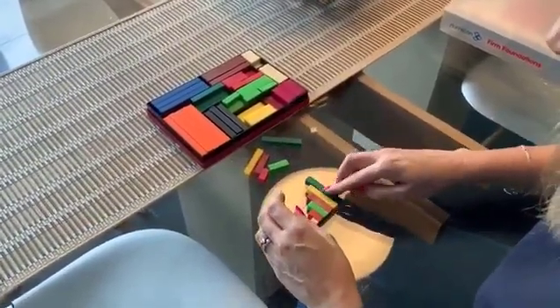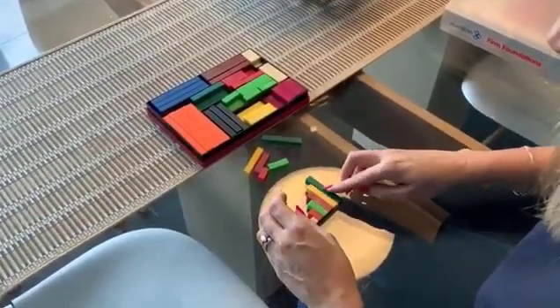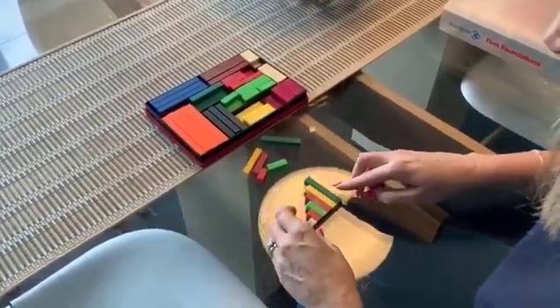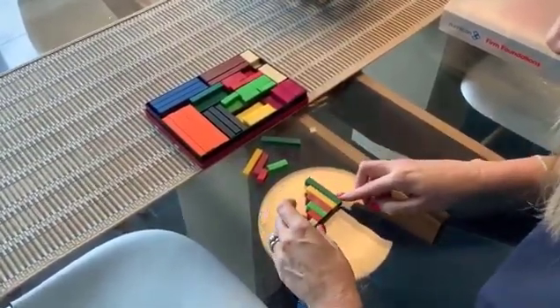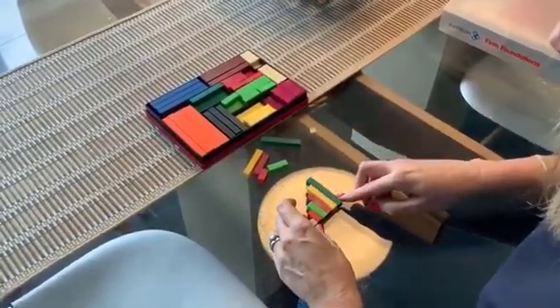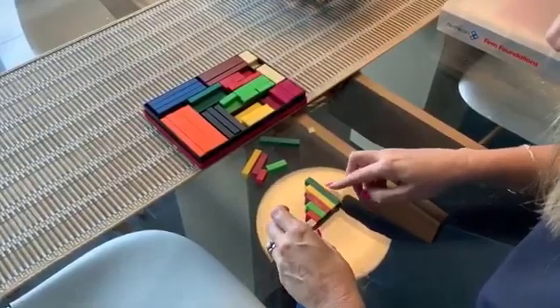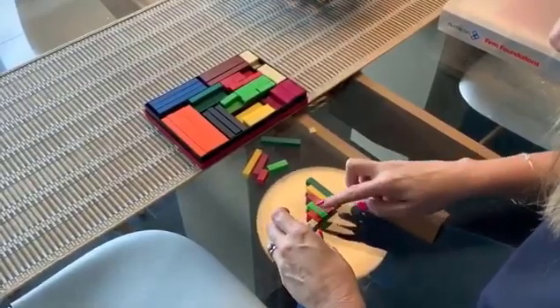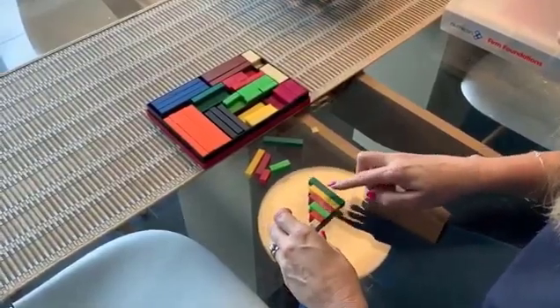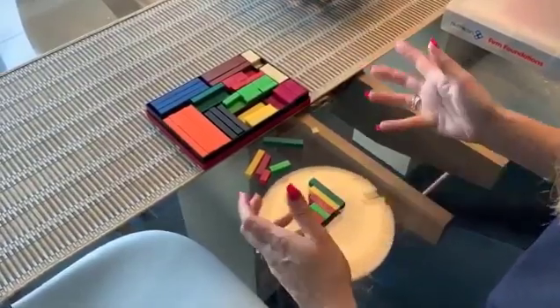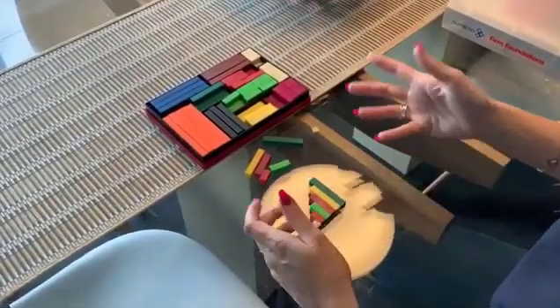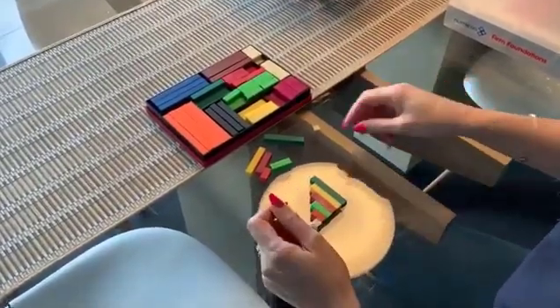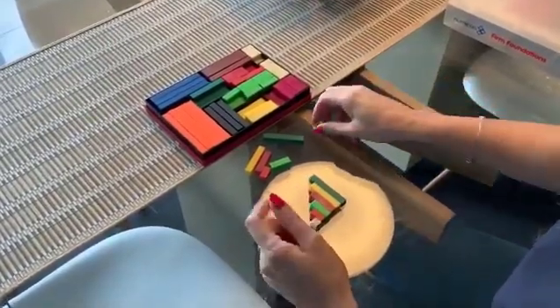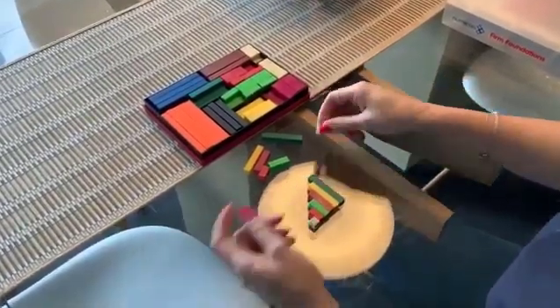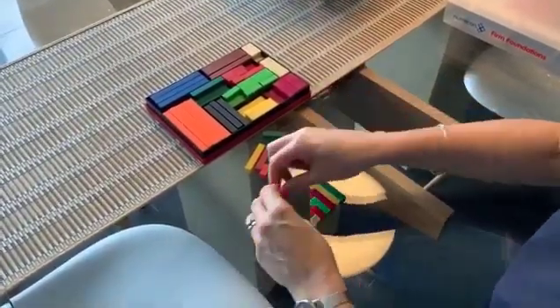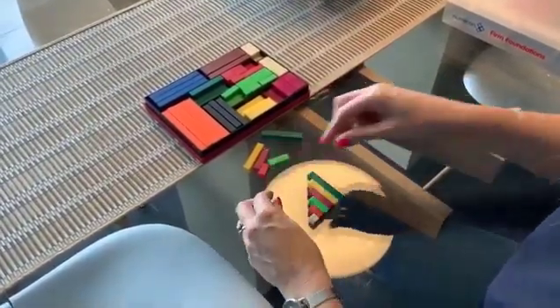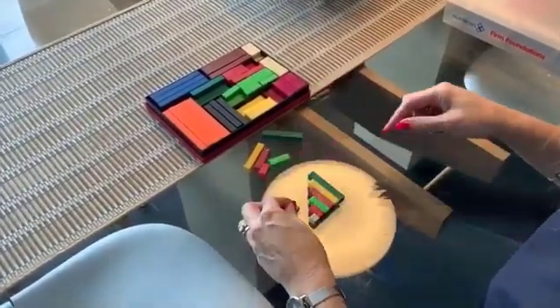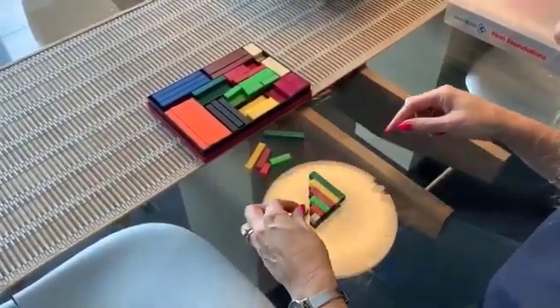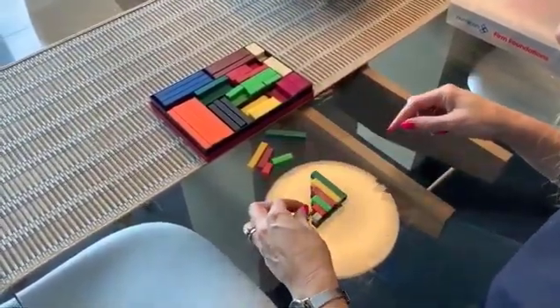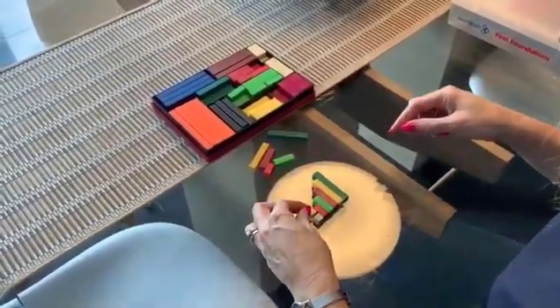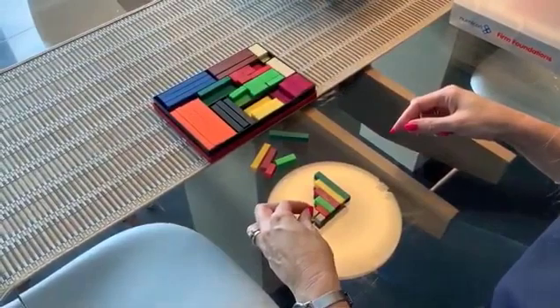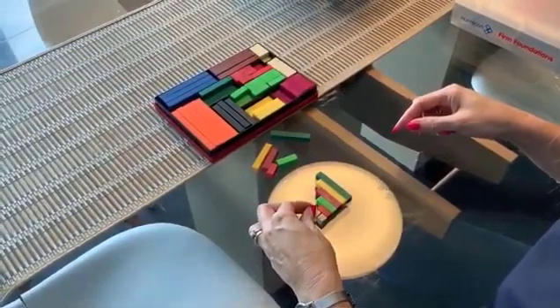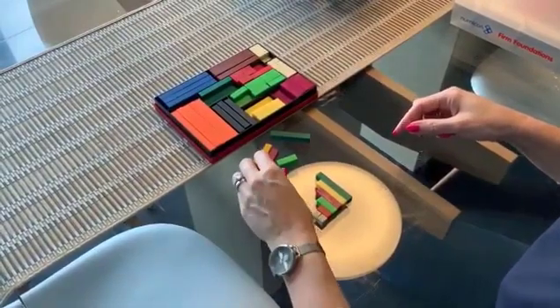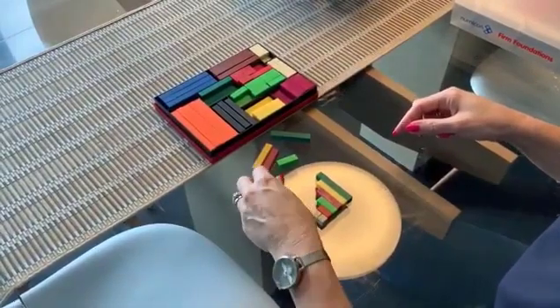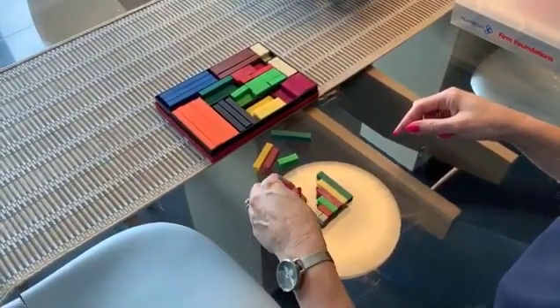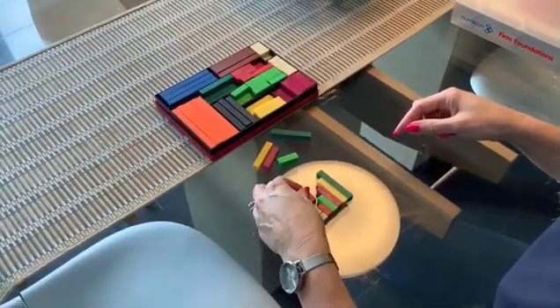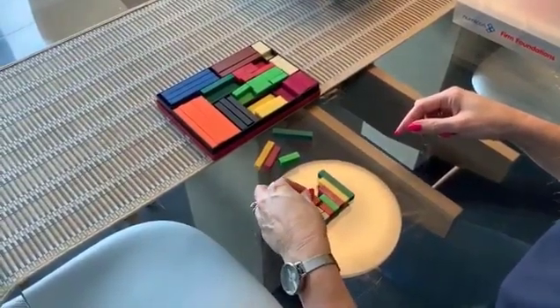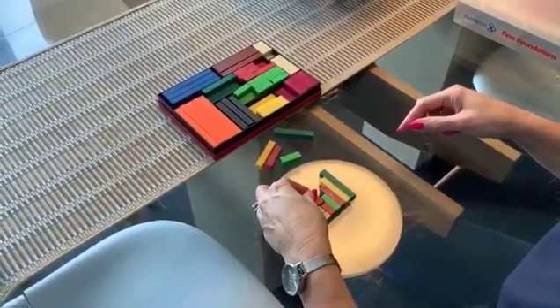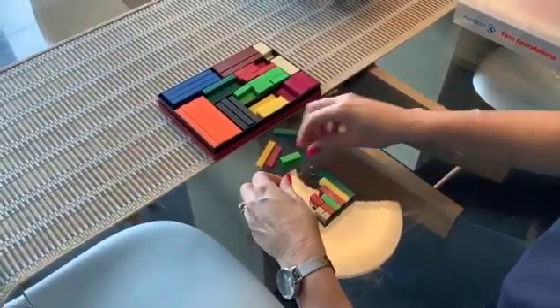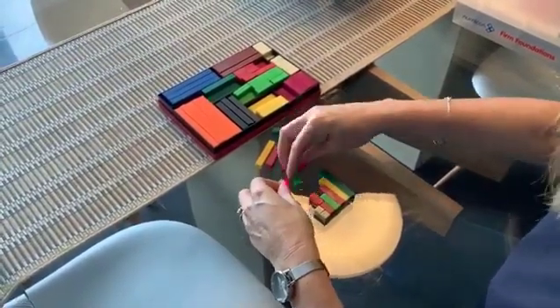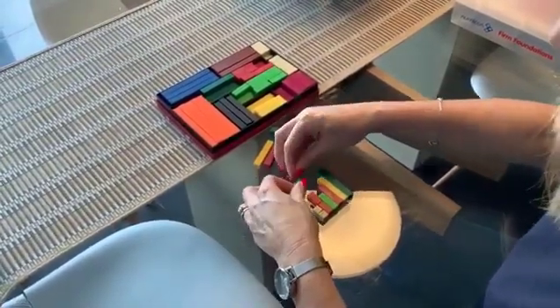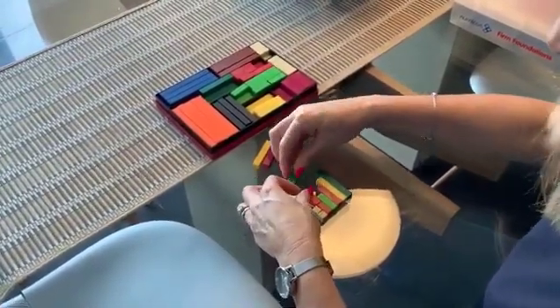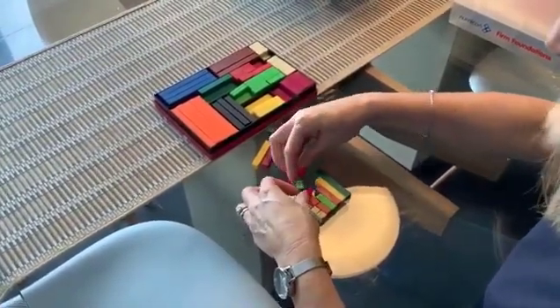And they'll be able to put them in order of one, two, three, four, five and six. Then we're going to look at doubles — adding the same shape to each step on the staircase.